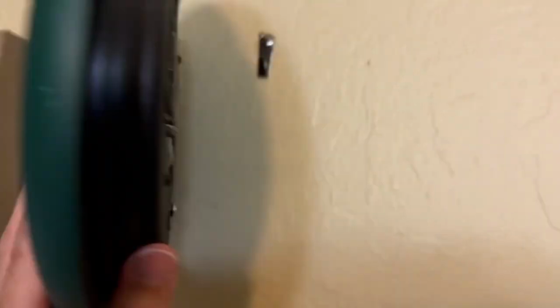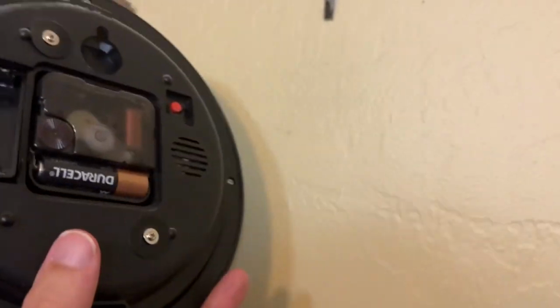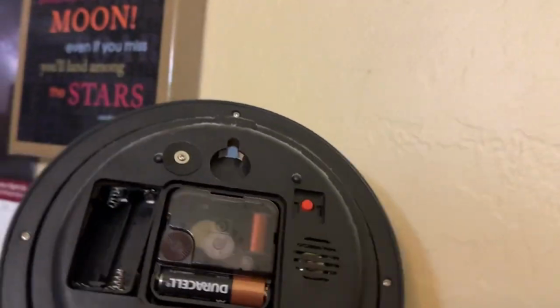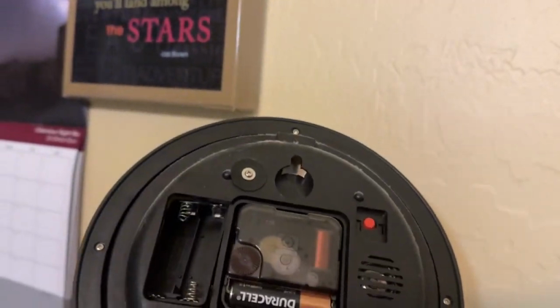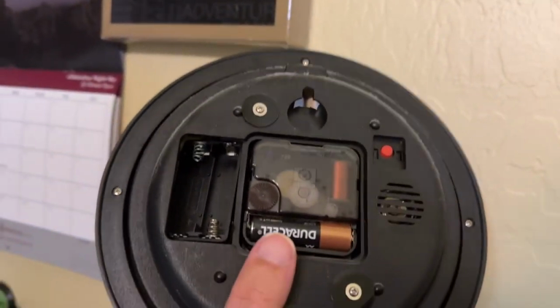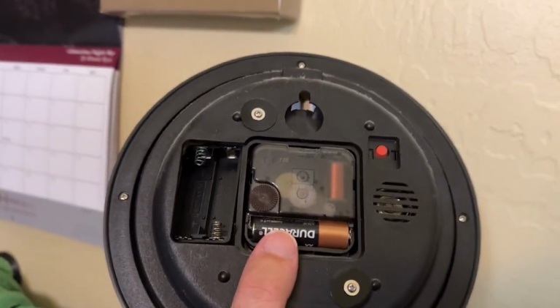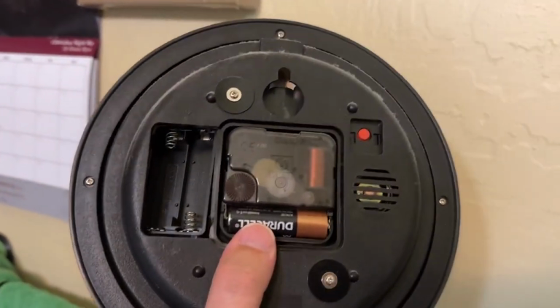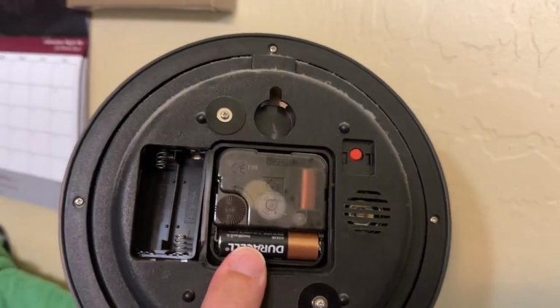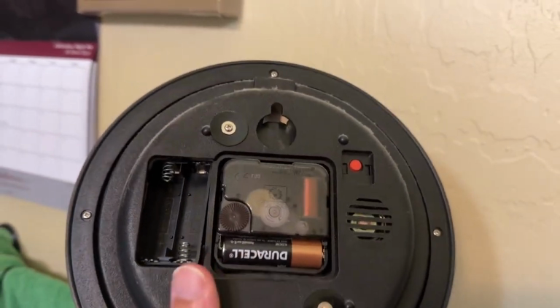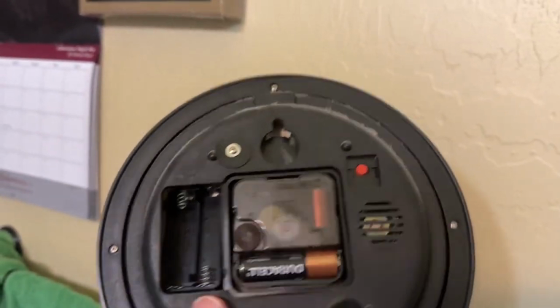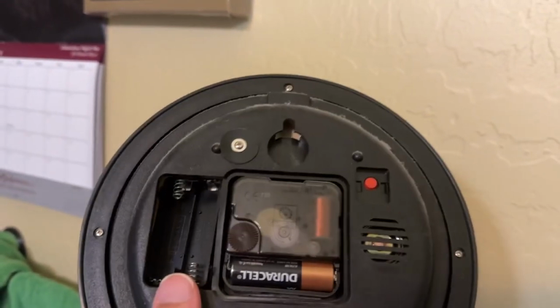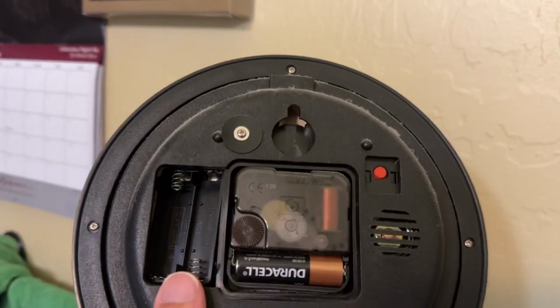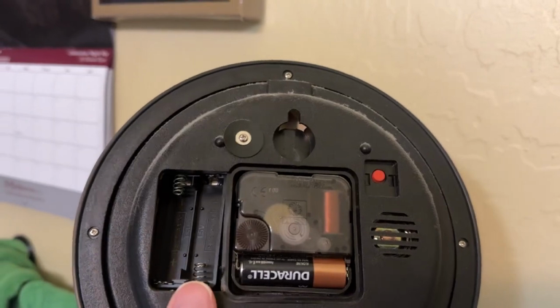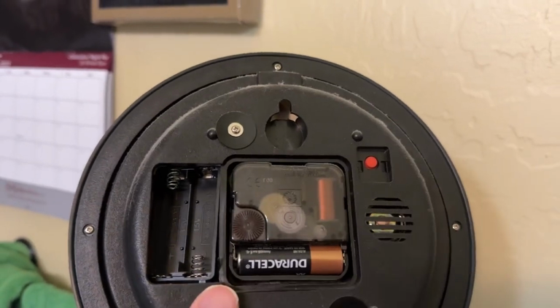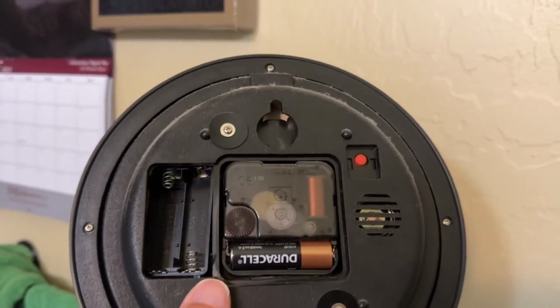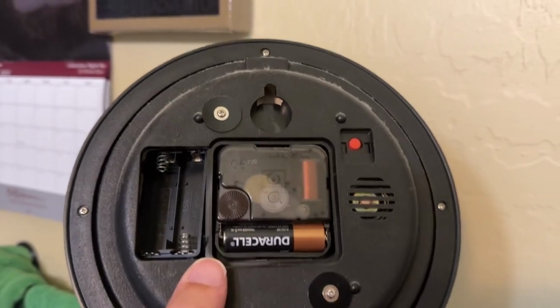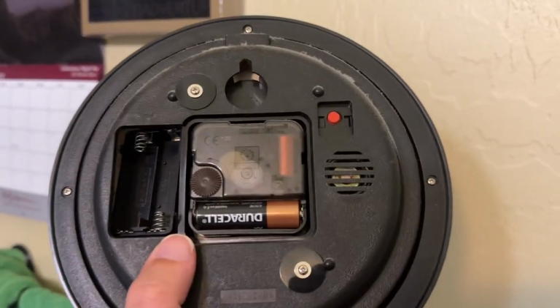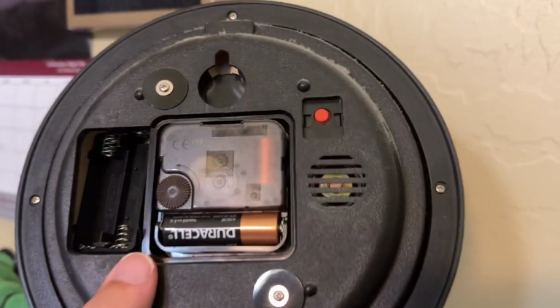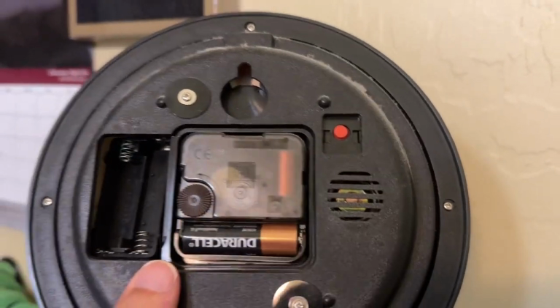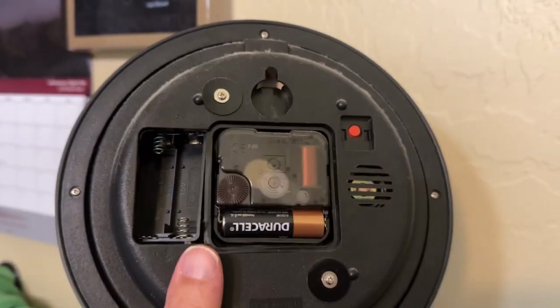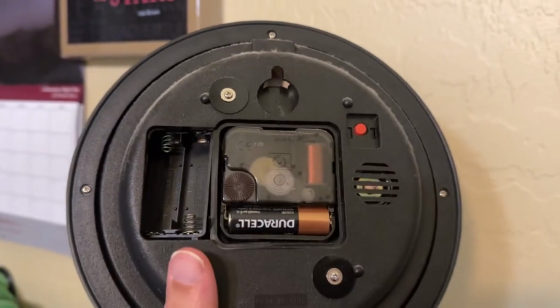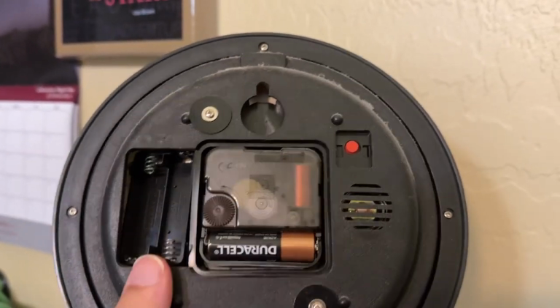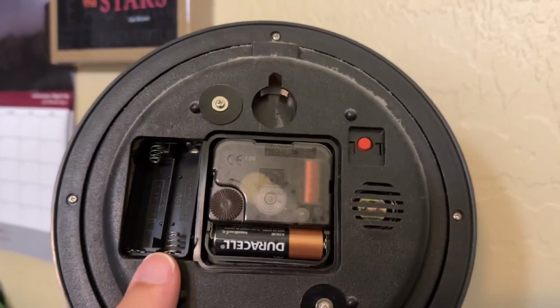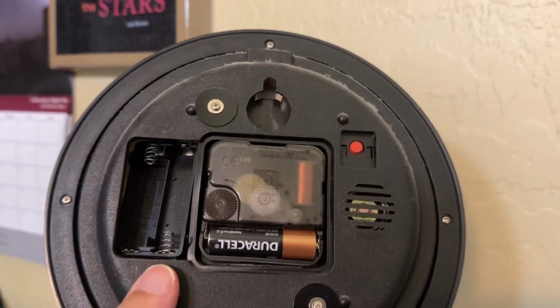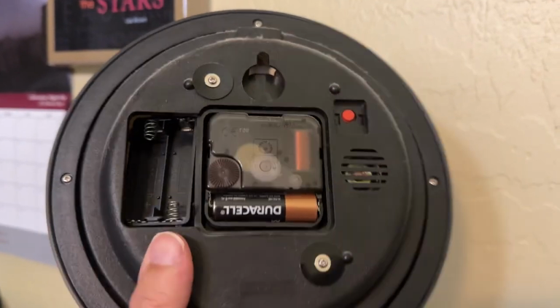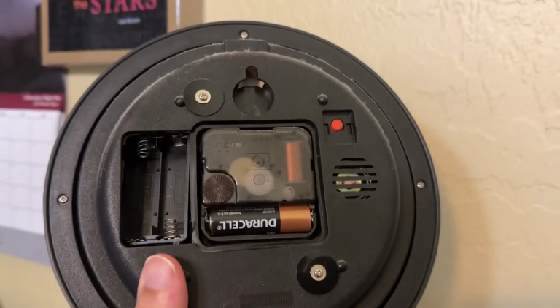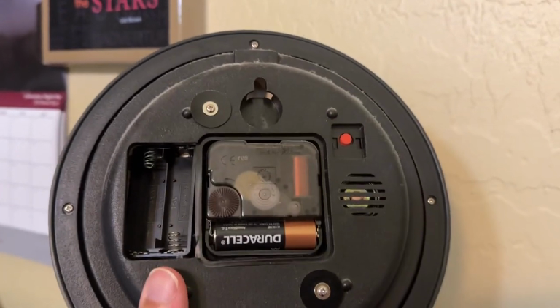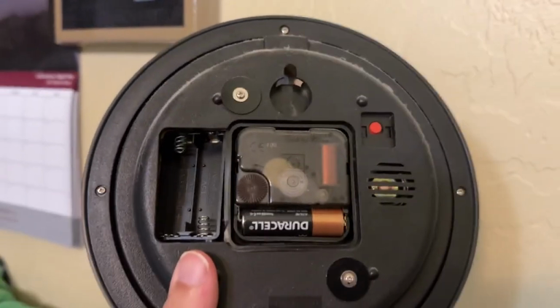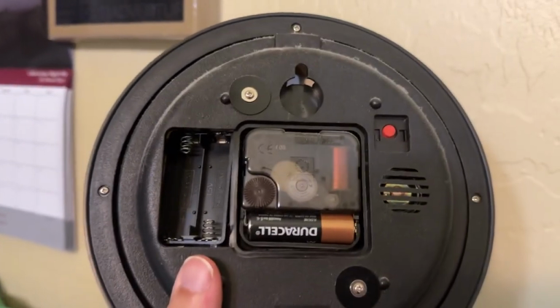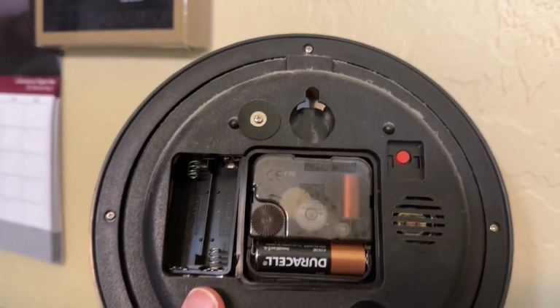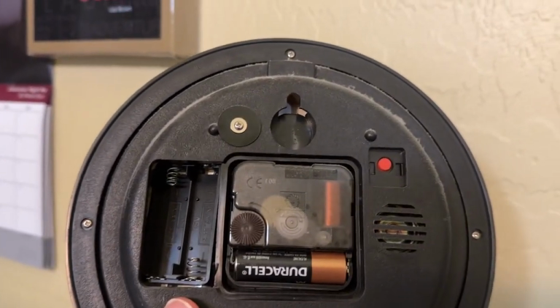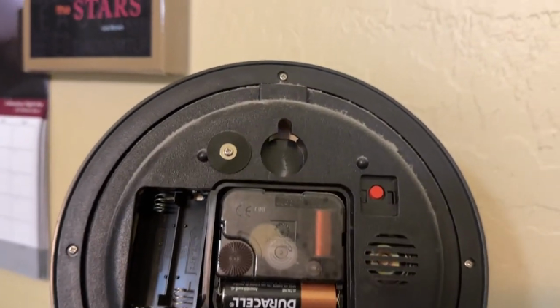On the back of it, this runs on one single battery — that's what the clock runs on. The other two batteries are not in there because through that speaker it'll chirp on the hour, and we just took the batteries out so it's not continually chirping. If you want them in, of course you can do that as well.